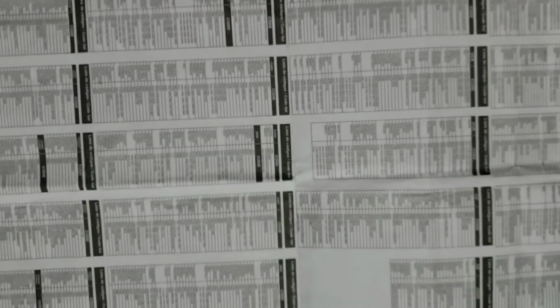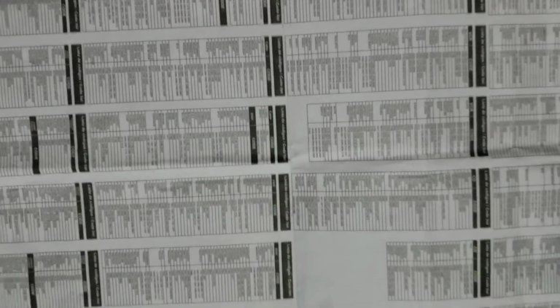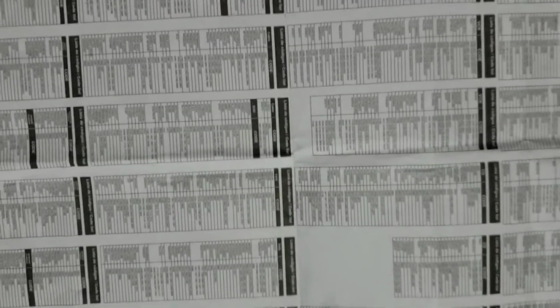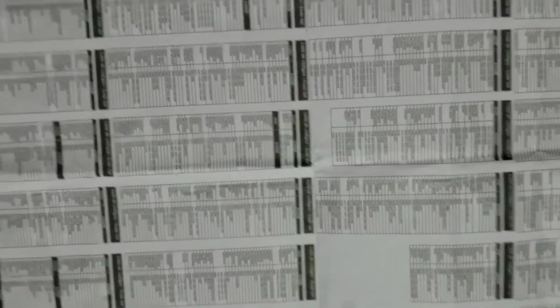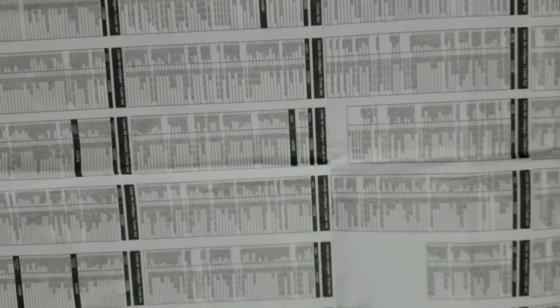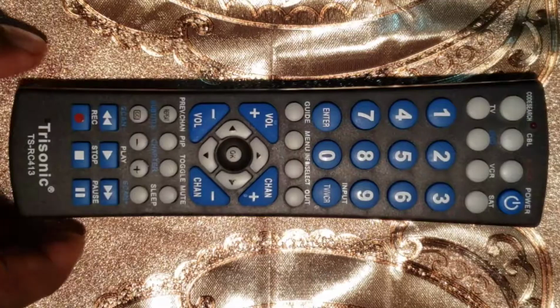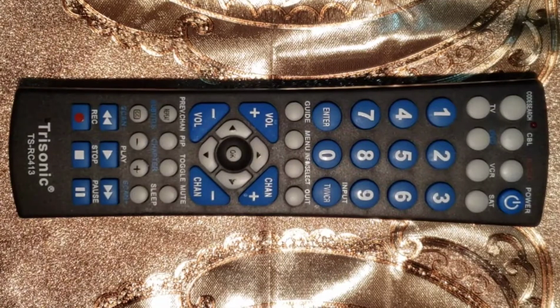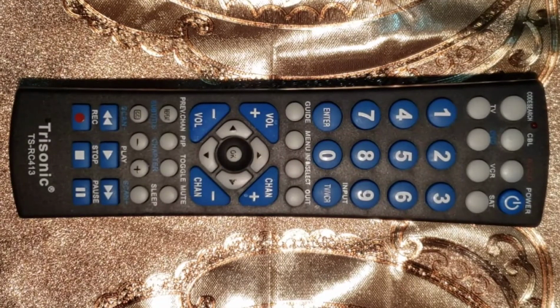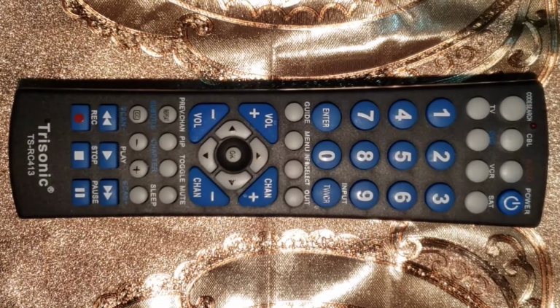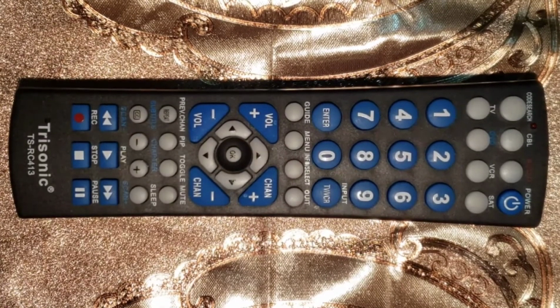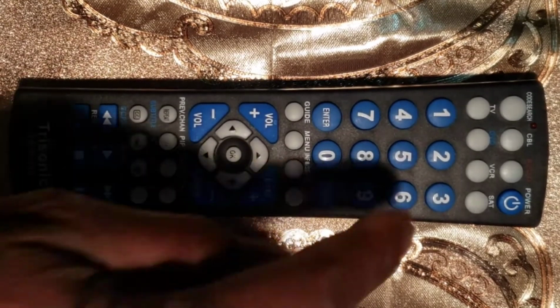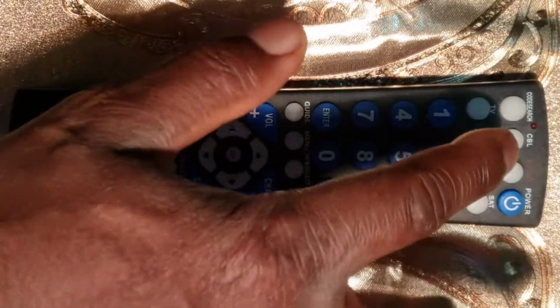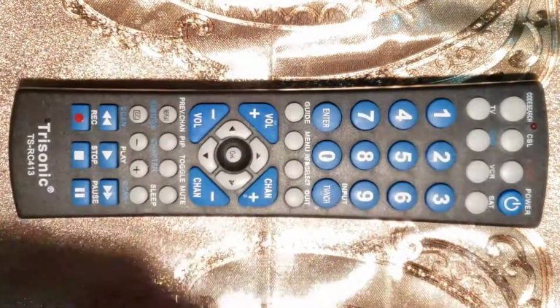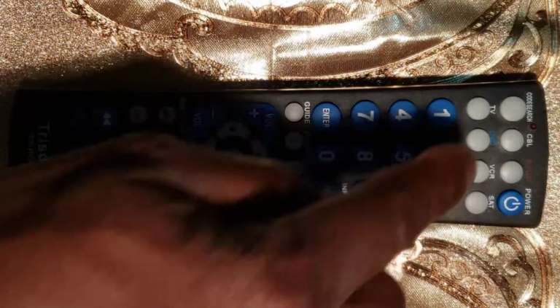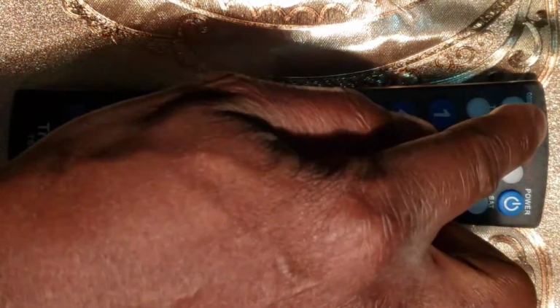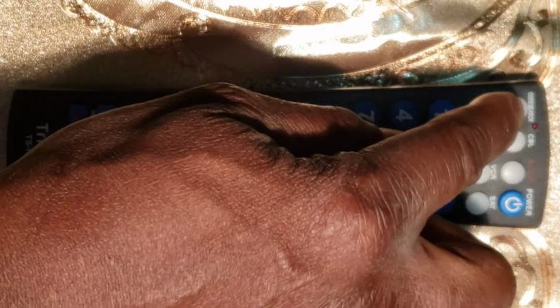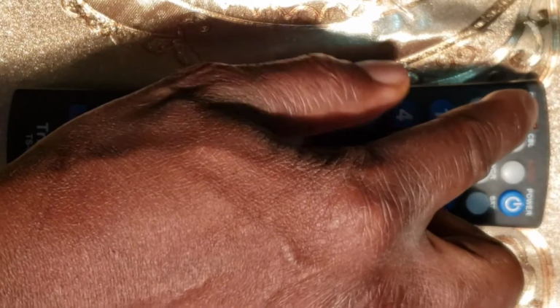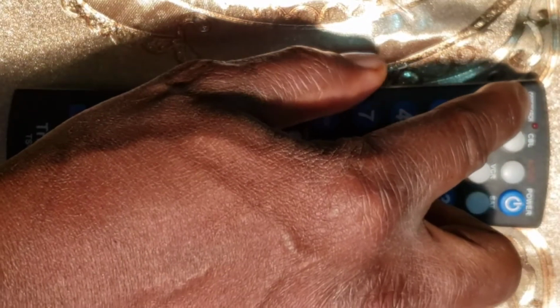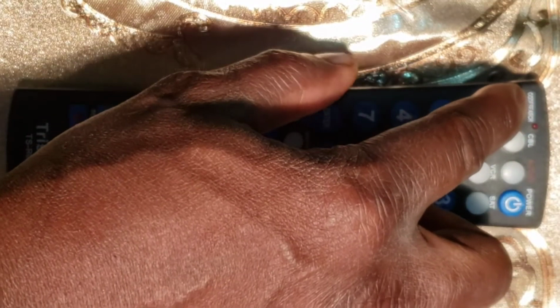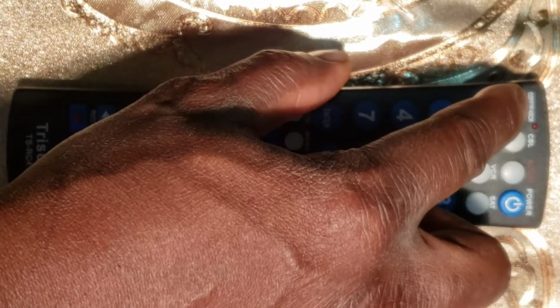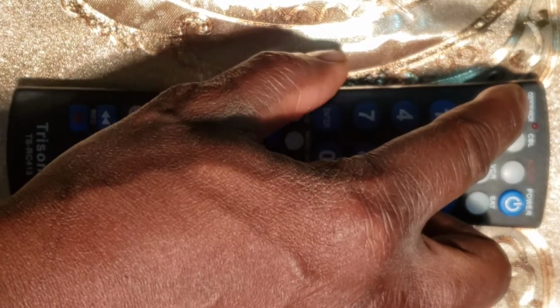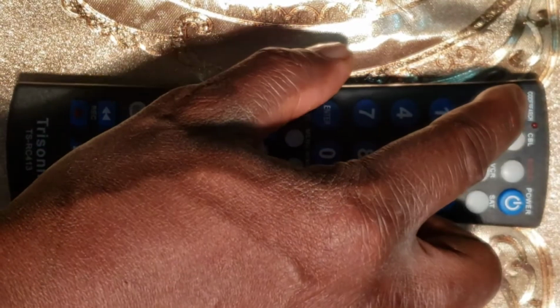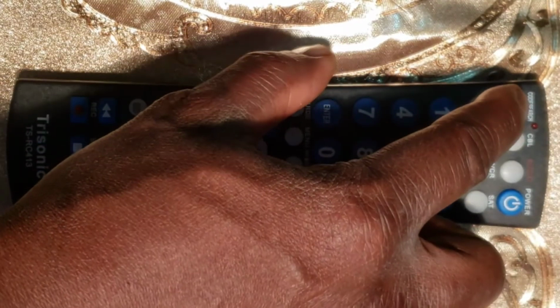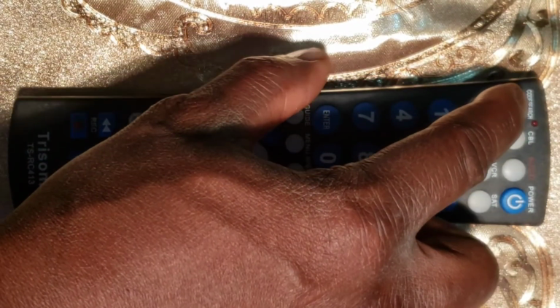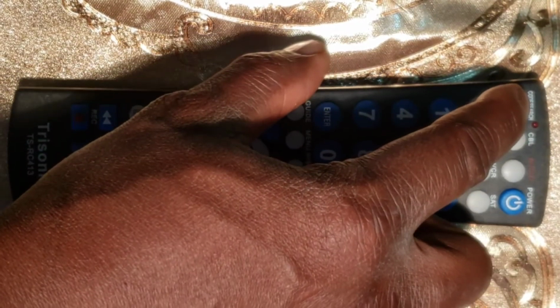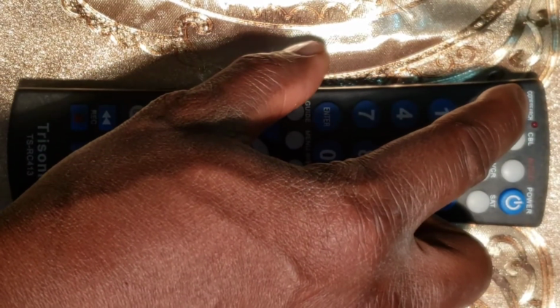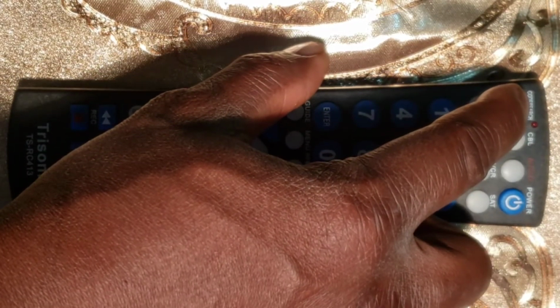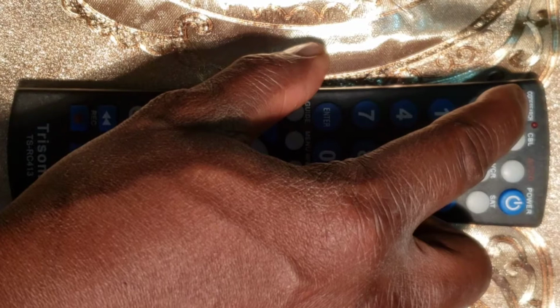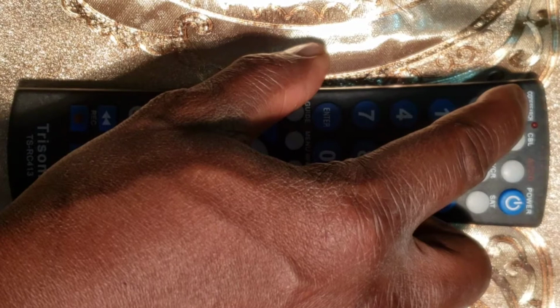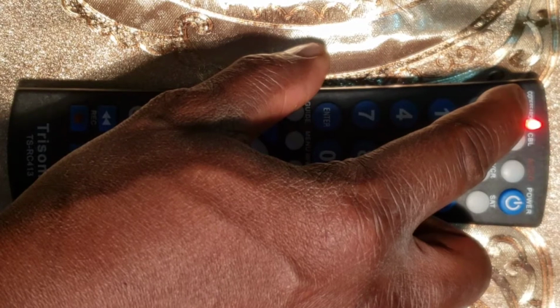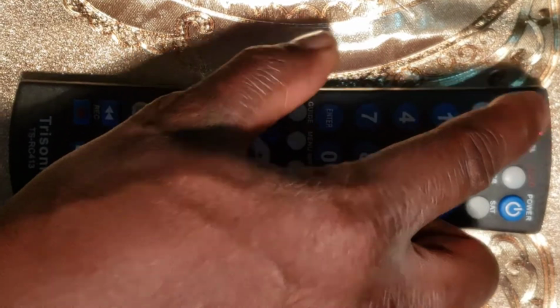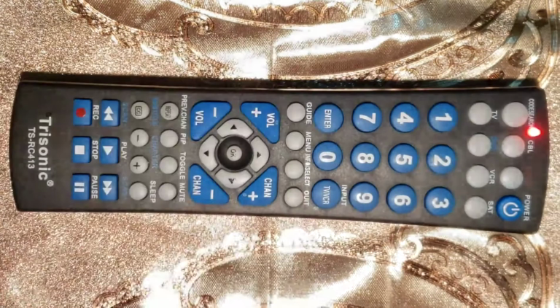Second step: press and hold the code search button for approximately 4 seconds until the LED indicator light shines, then release the button. The LED light will remain on.